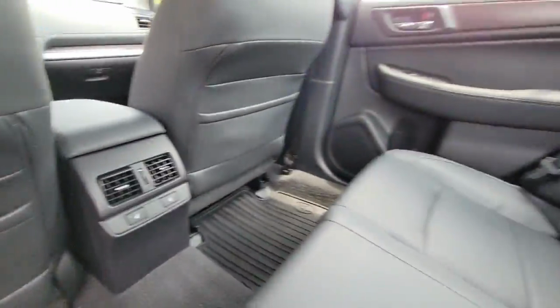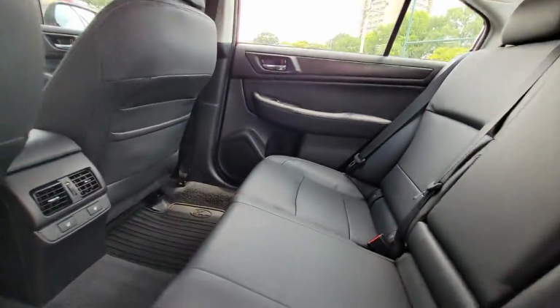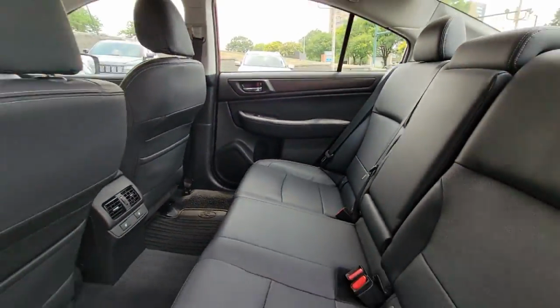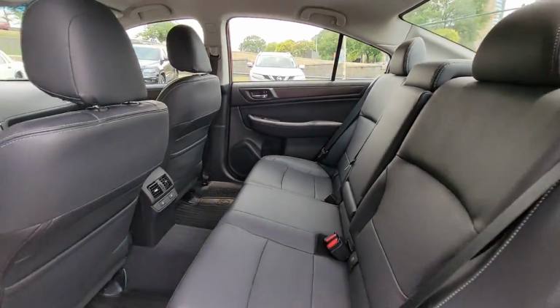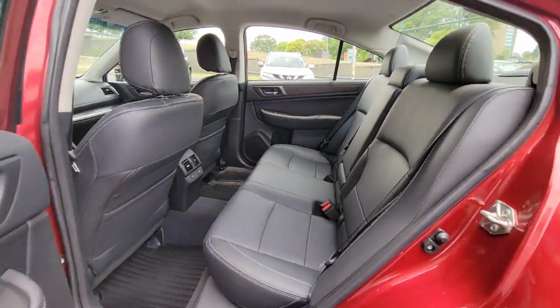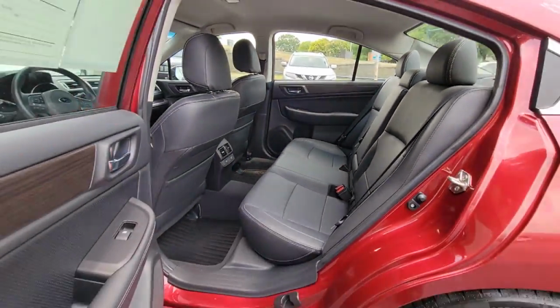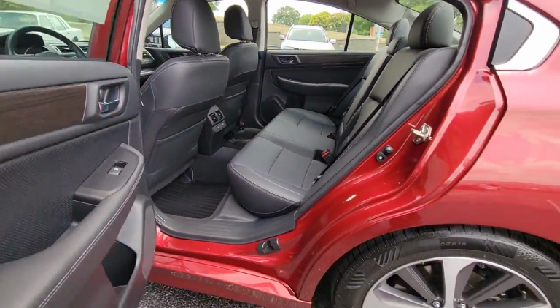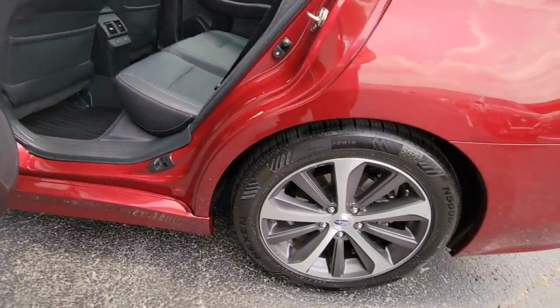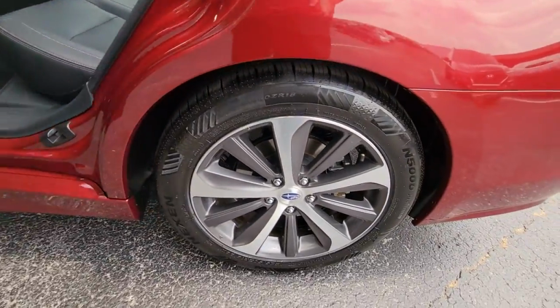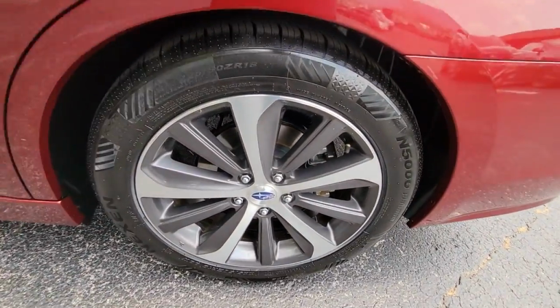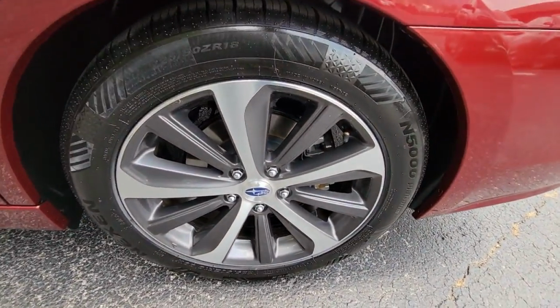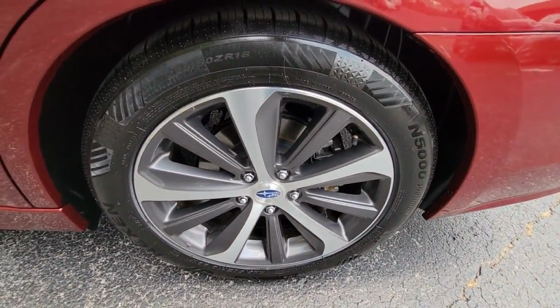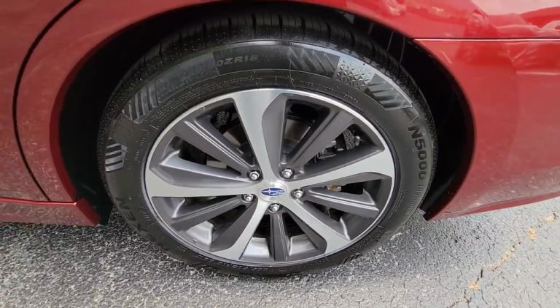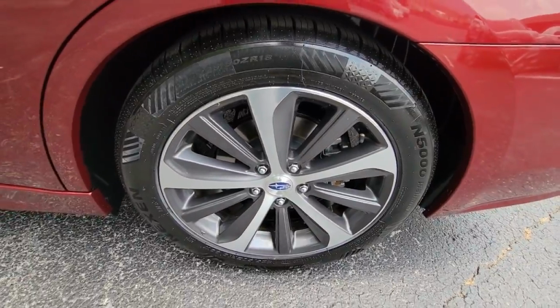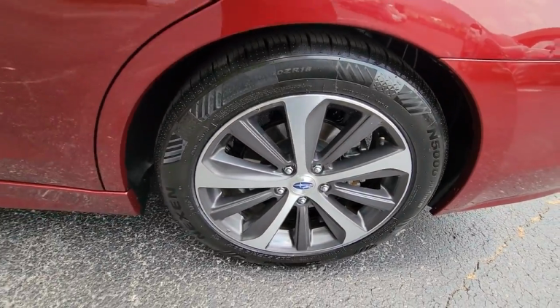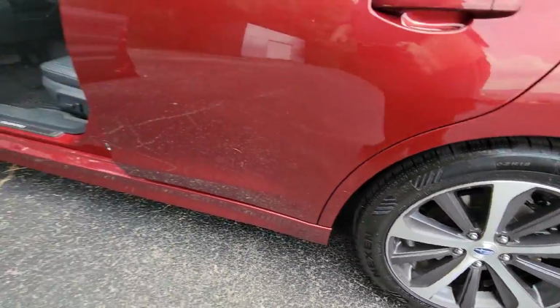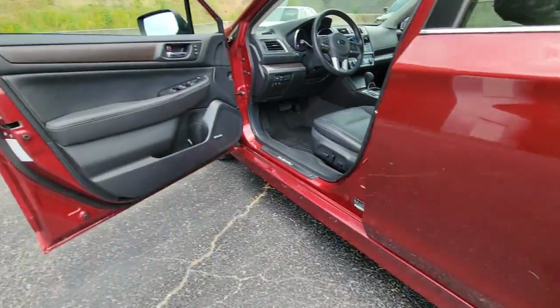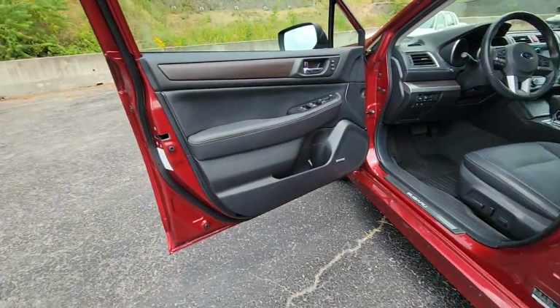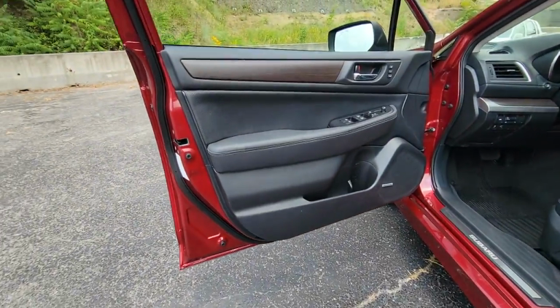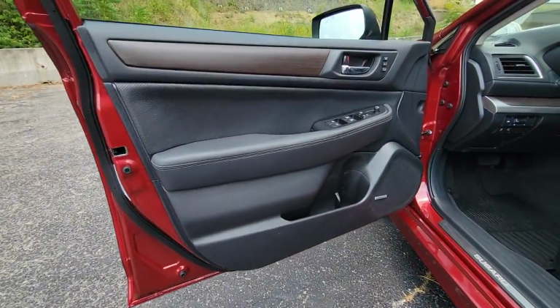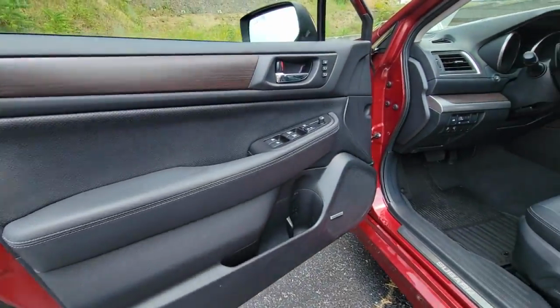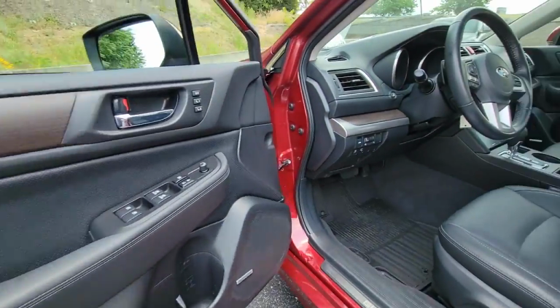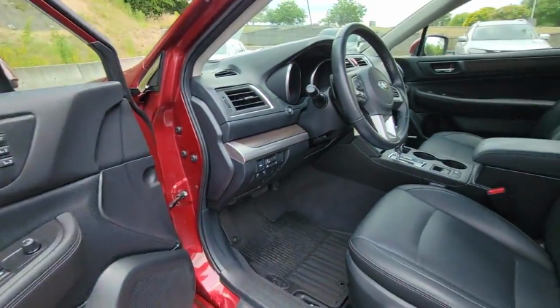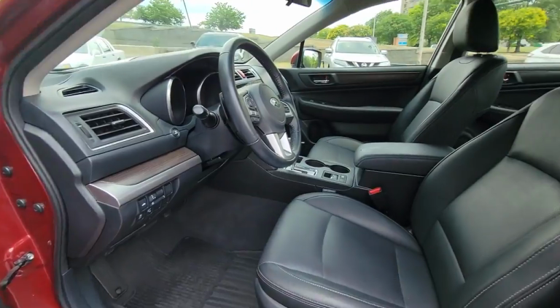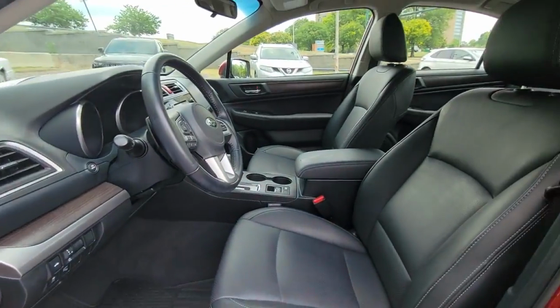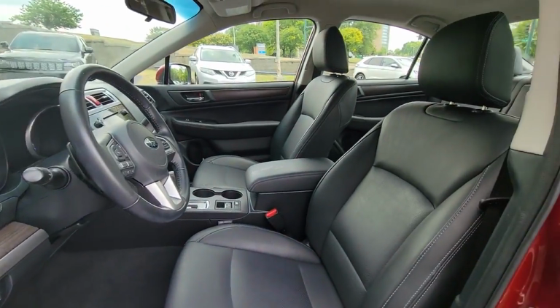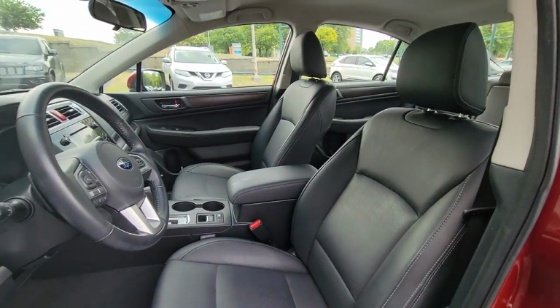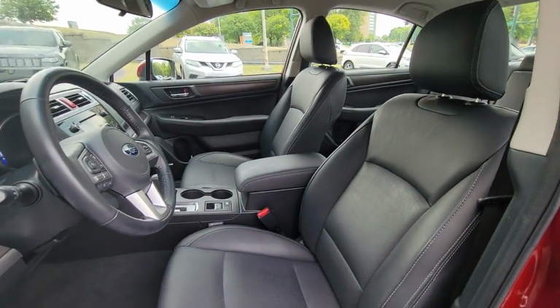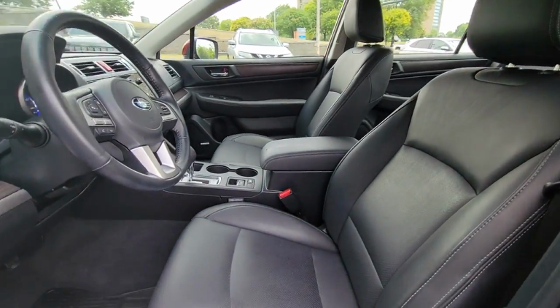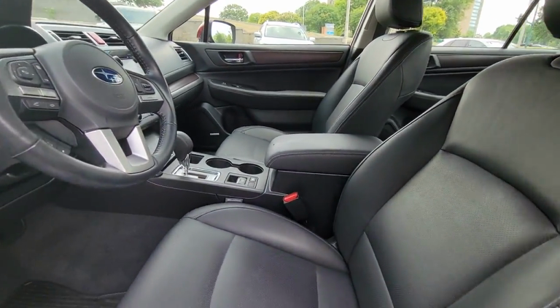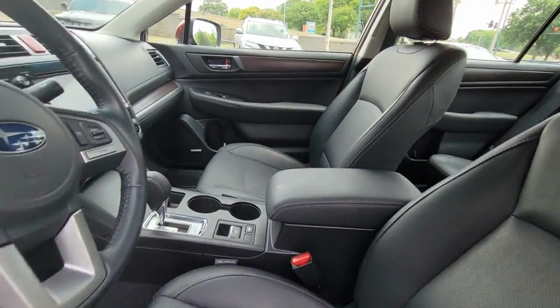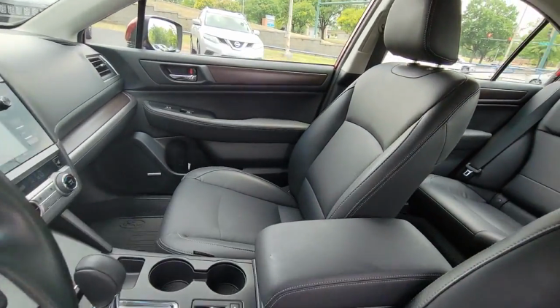Power passenger seat, satellite radio, fog lamps, backup camera, premium sound system. Enjoy the confidence that comes standard with this well-built Legacy. Come in for a fun and easy test drive — our team will make it the best part of your day.